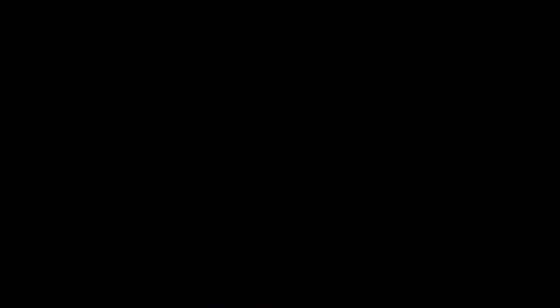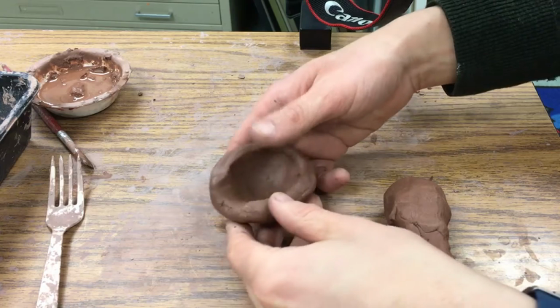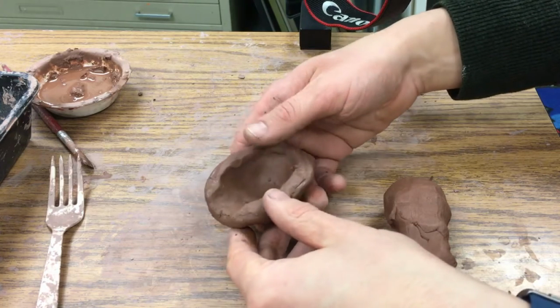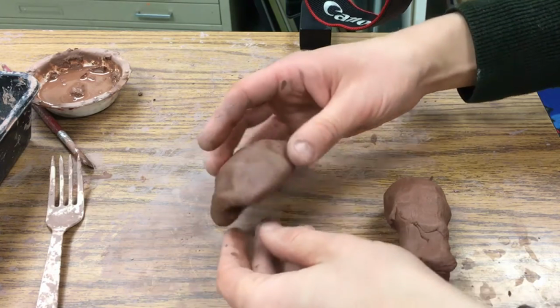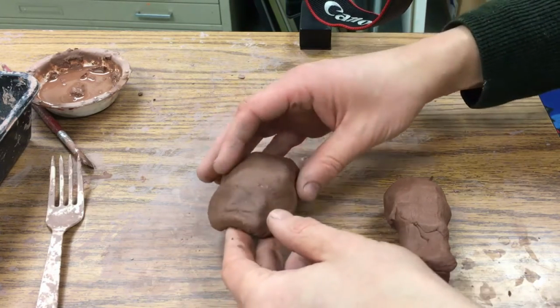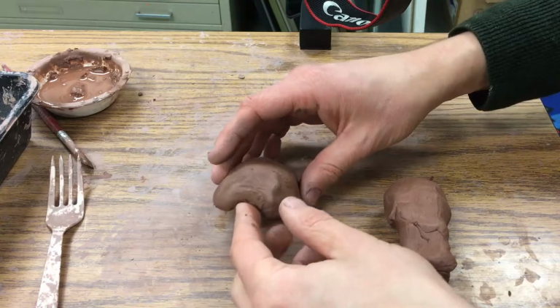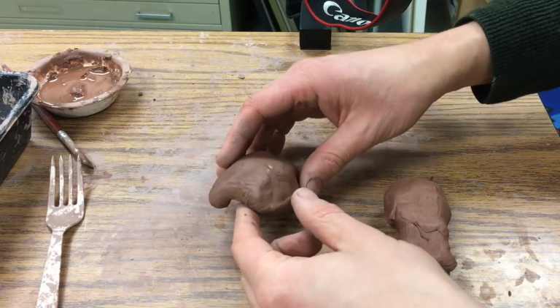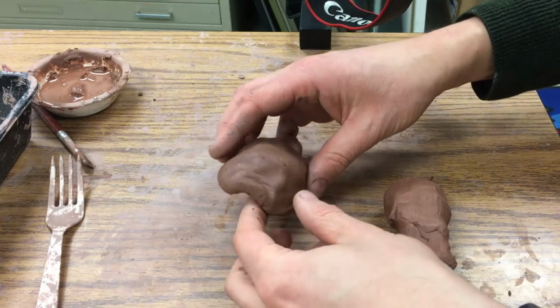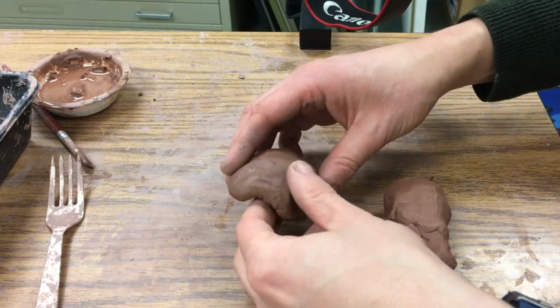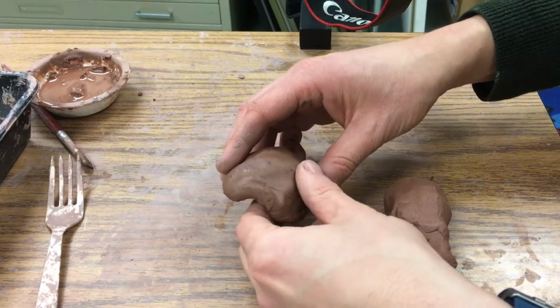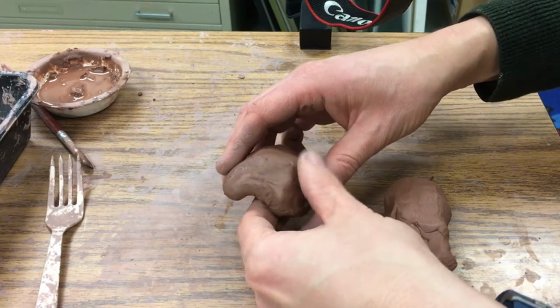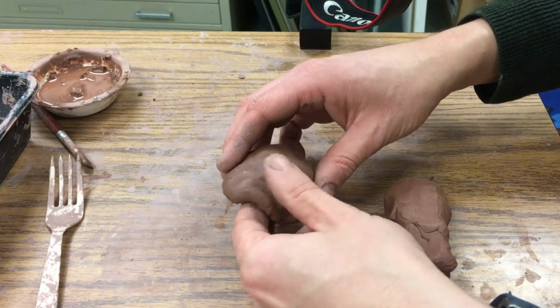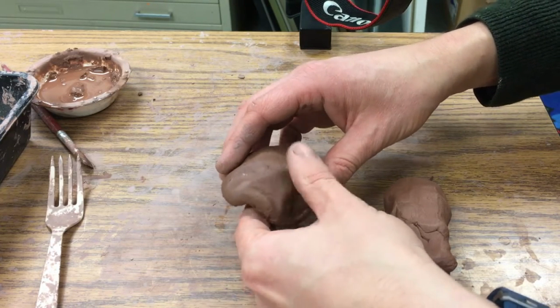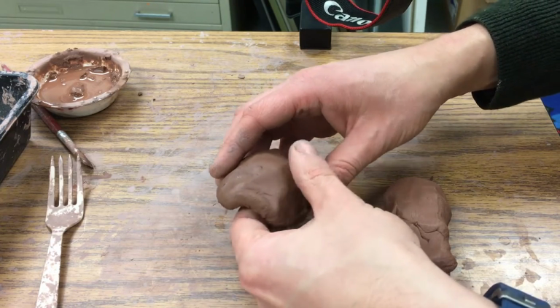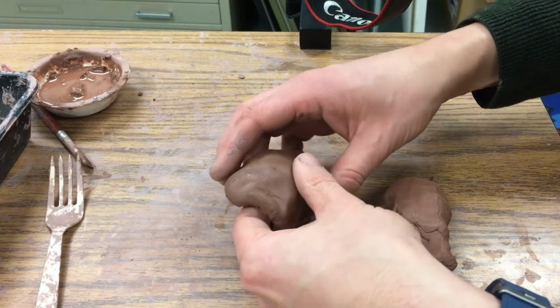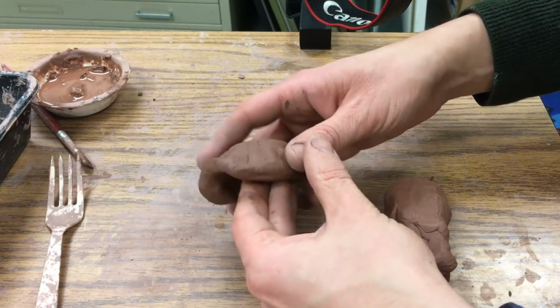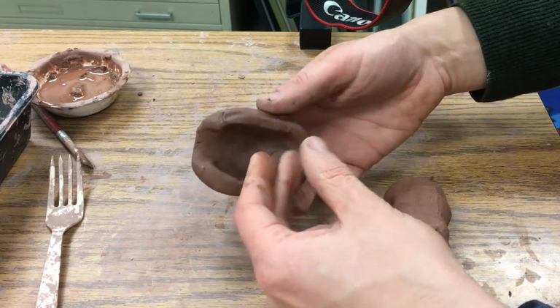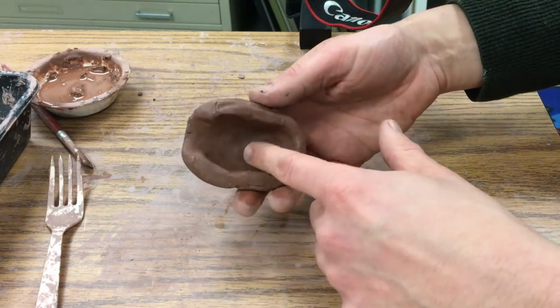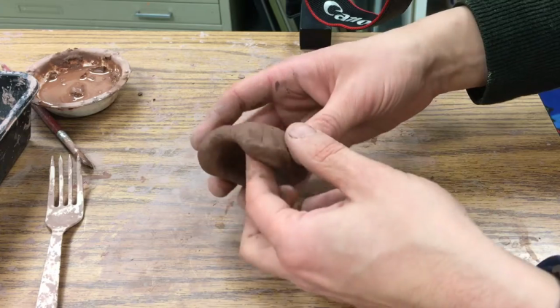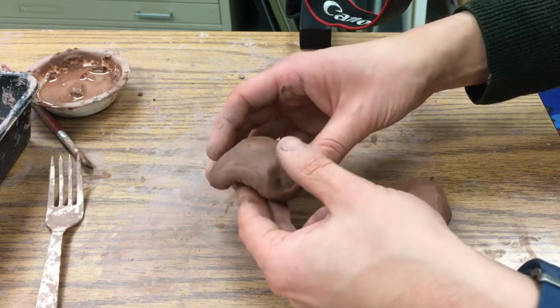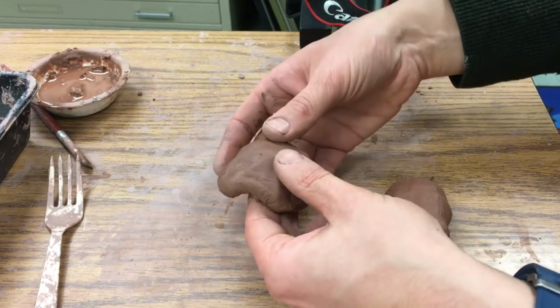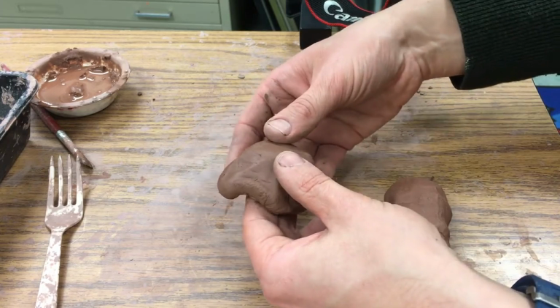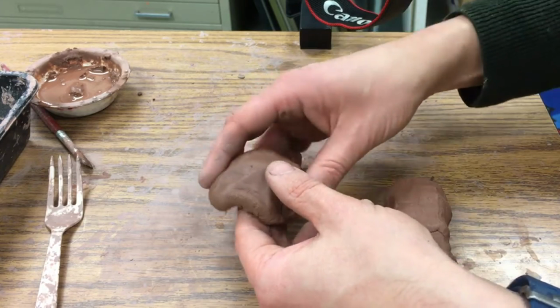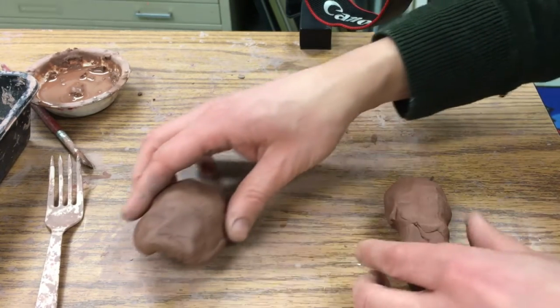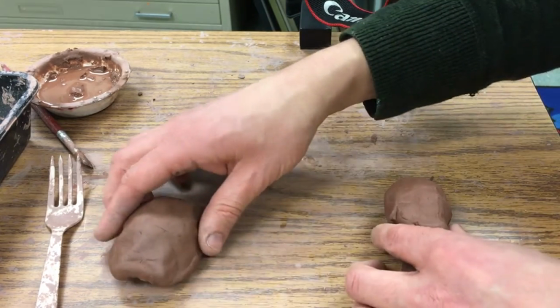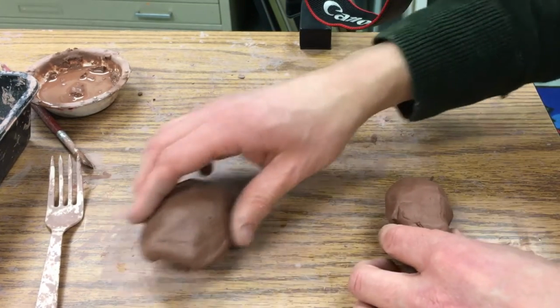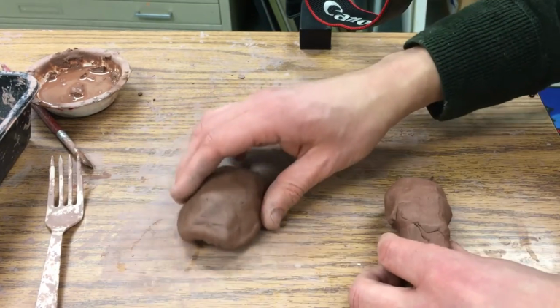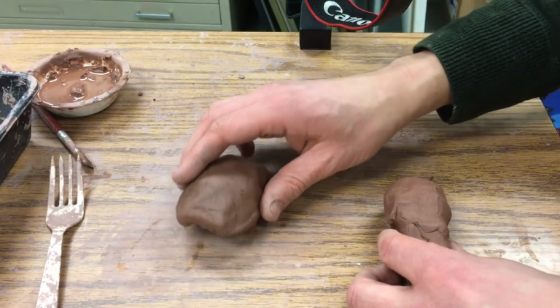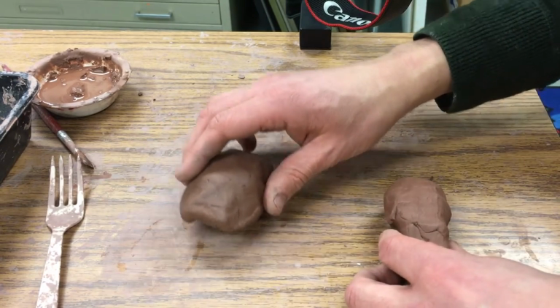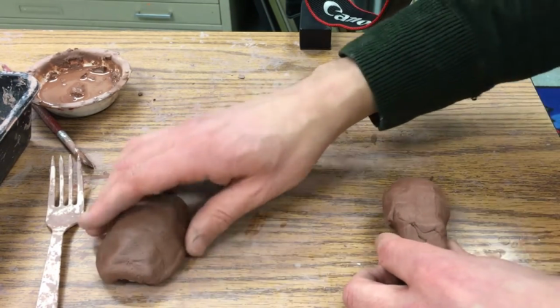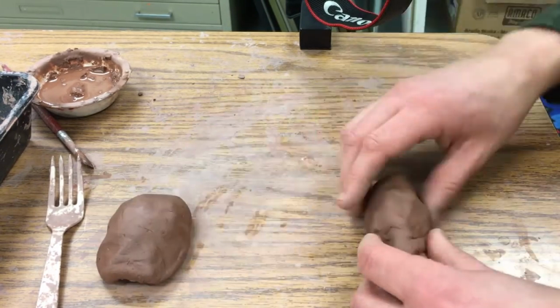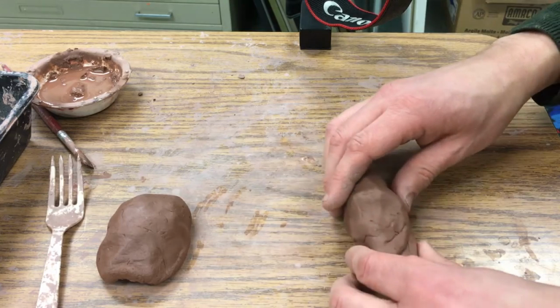This is a turtle shell that I made in the past class. It's sat and gotten a little bit more dry, so it's firmer — it's almost leather hard, not quite leather hard.